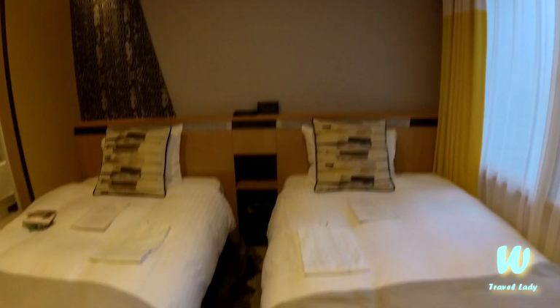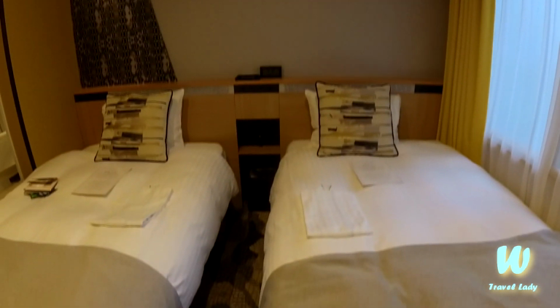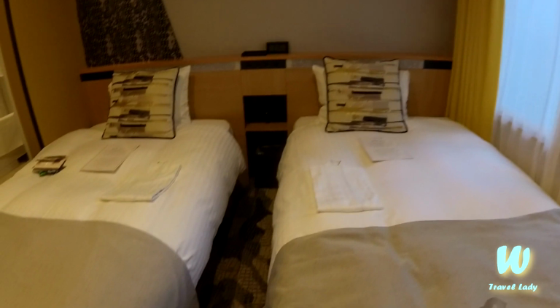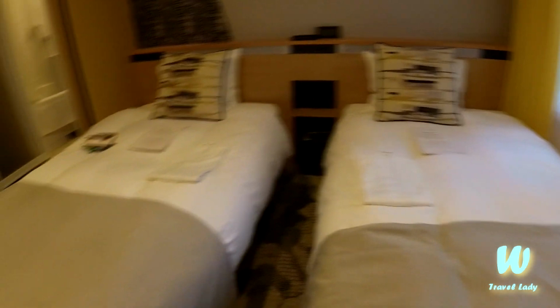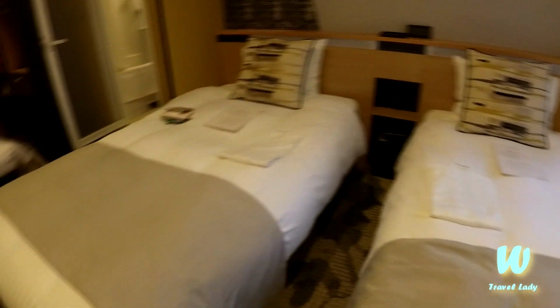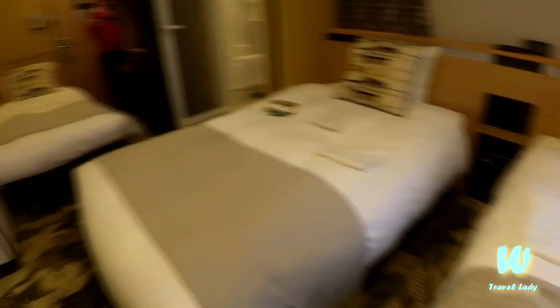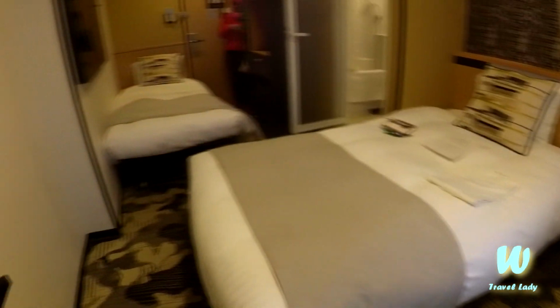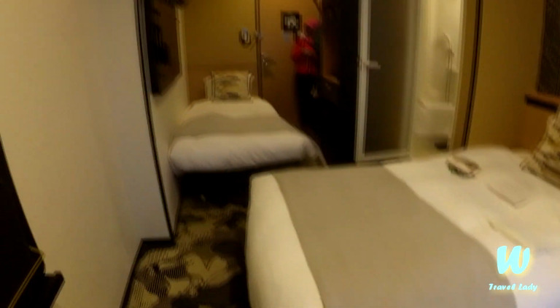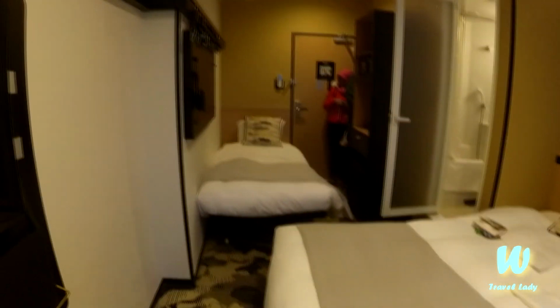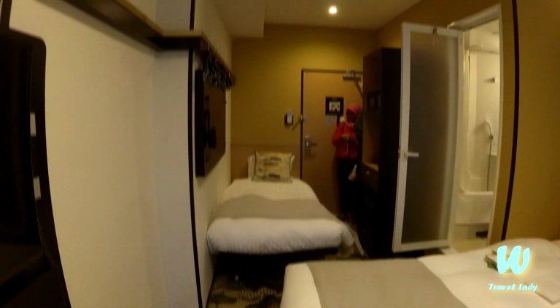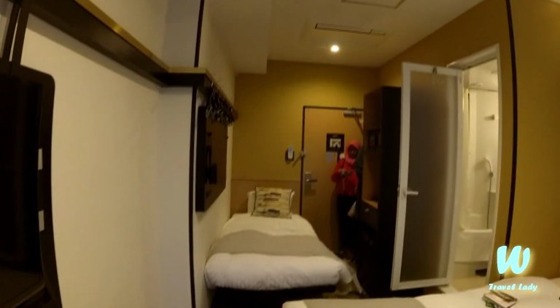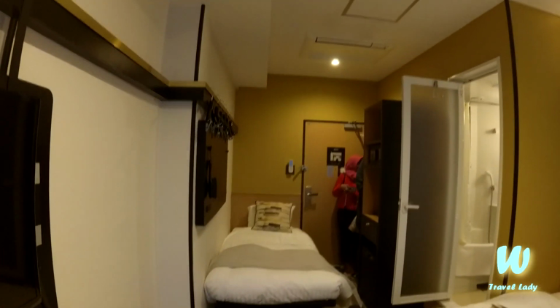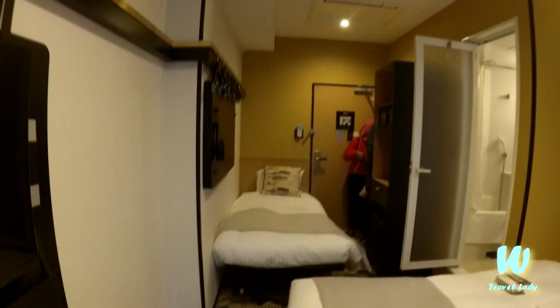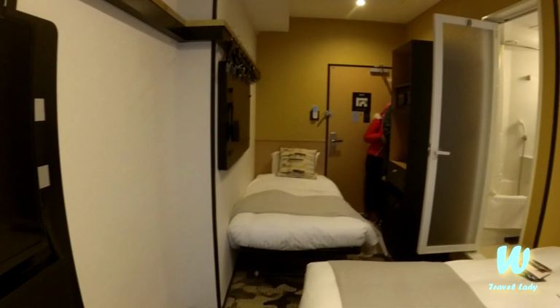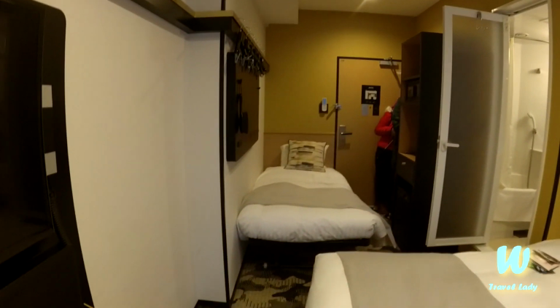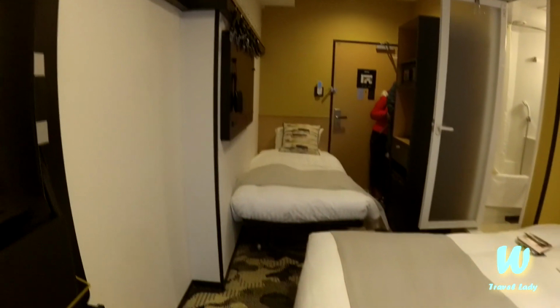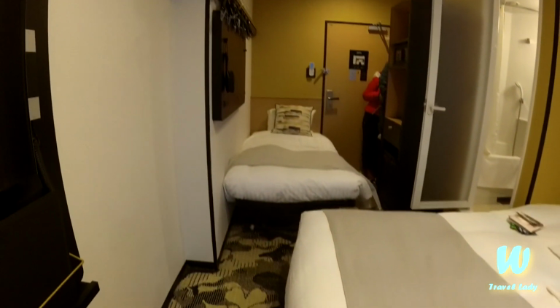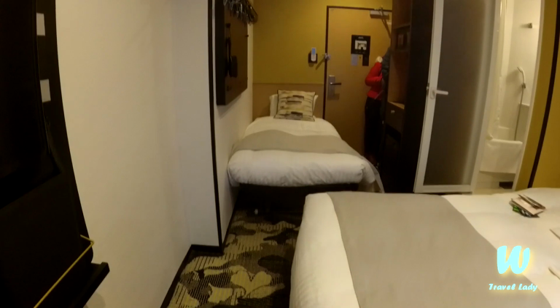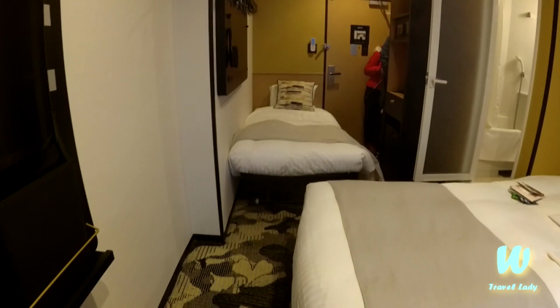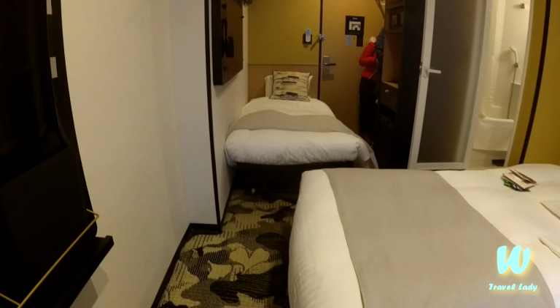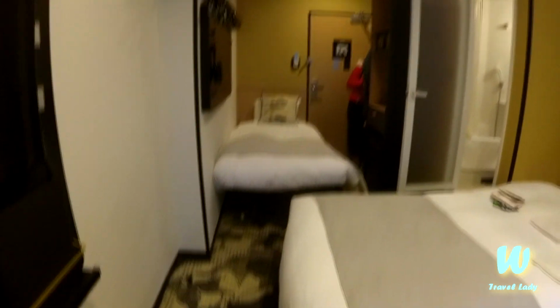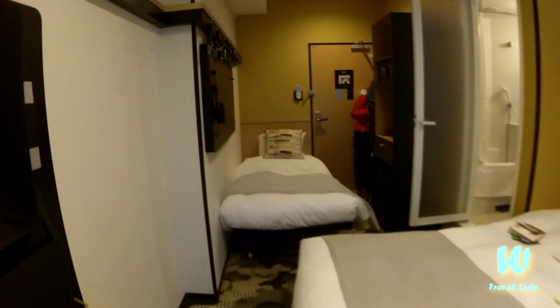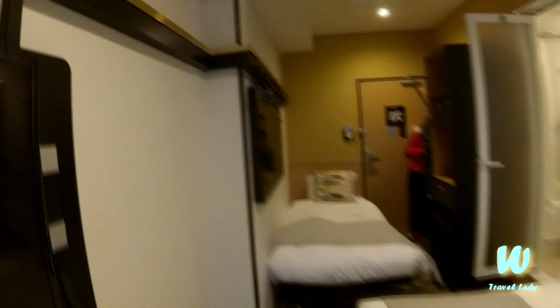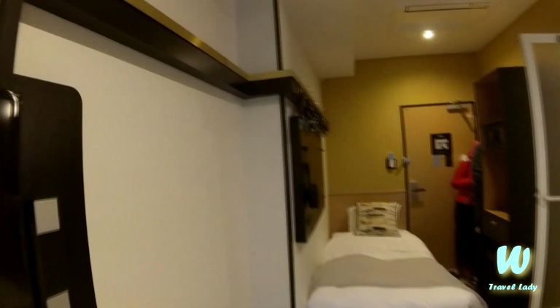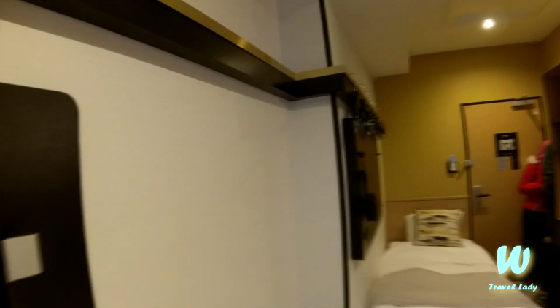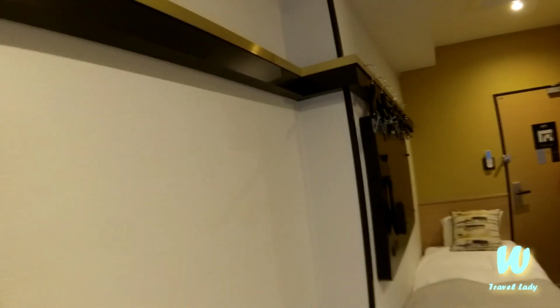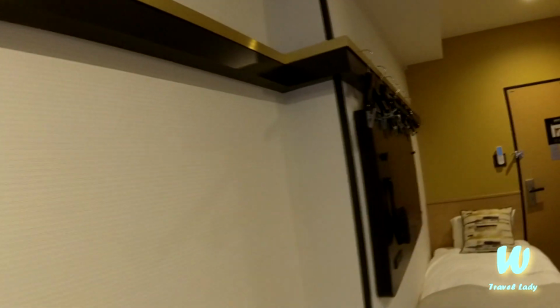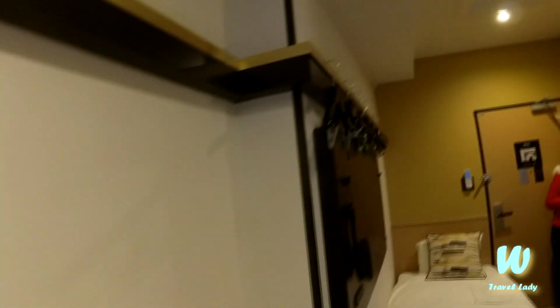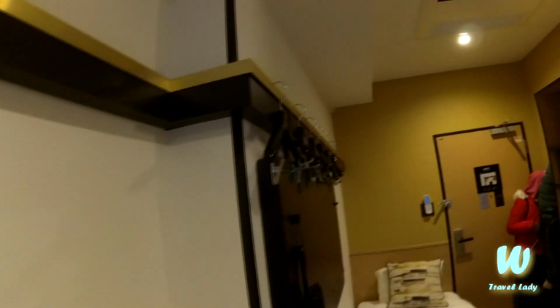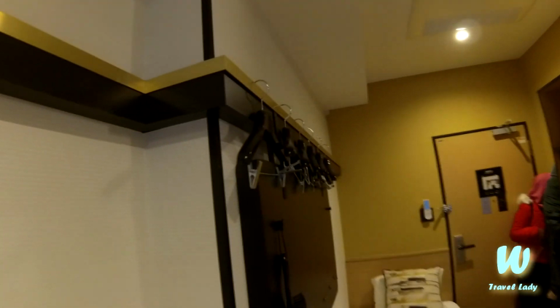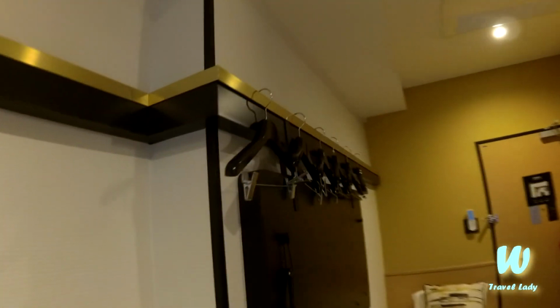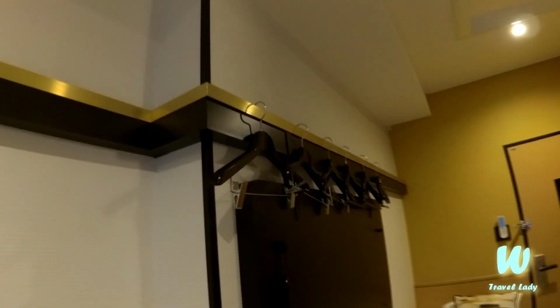We booked without breakfast, but if you'd like to have breakfast it's available at the lobby. There is a restaurant — it's quite a nice coffee shop — and they even have a massage service.